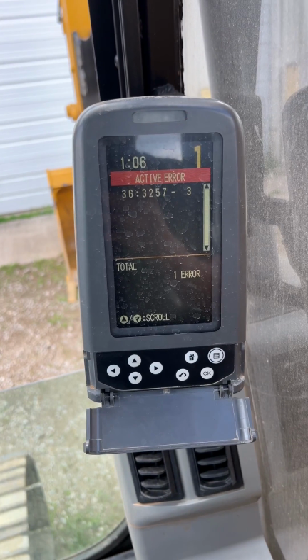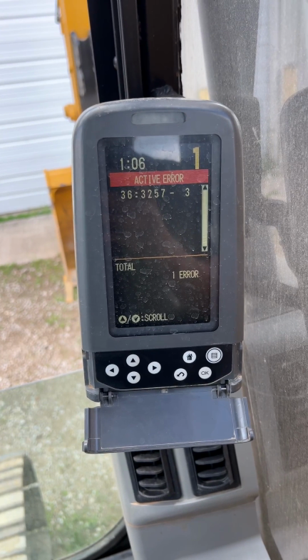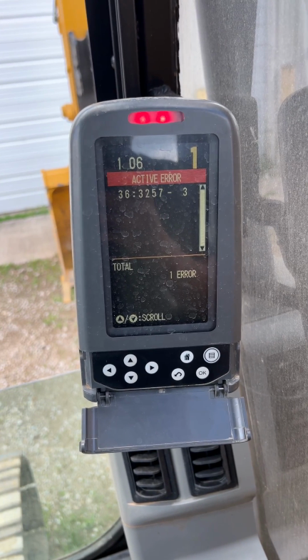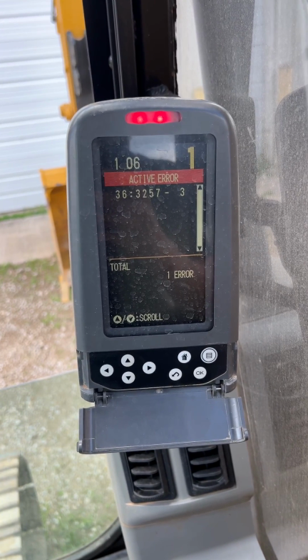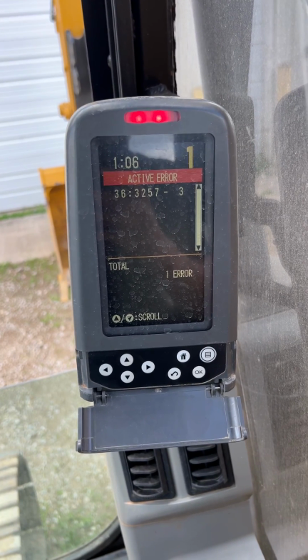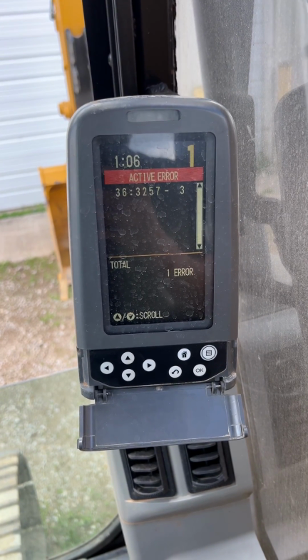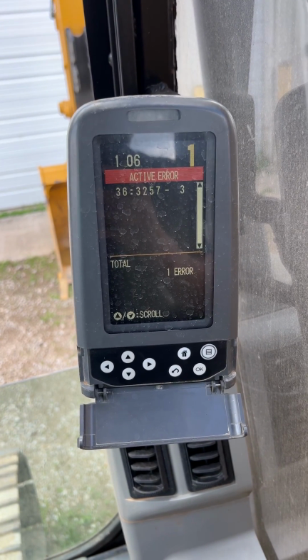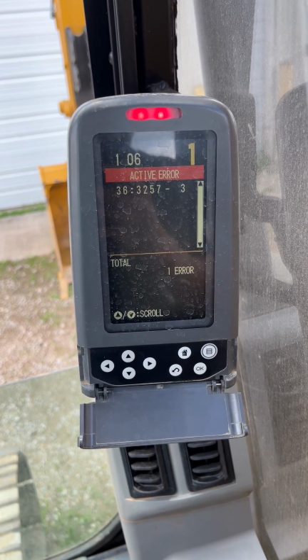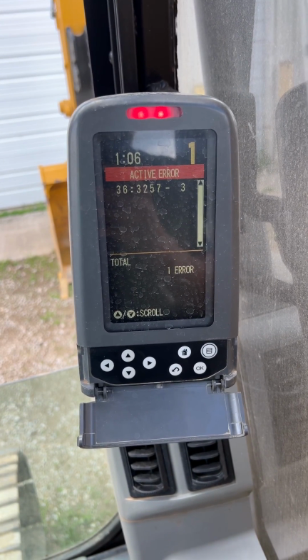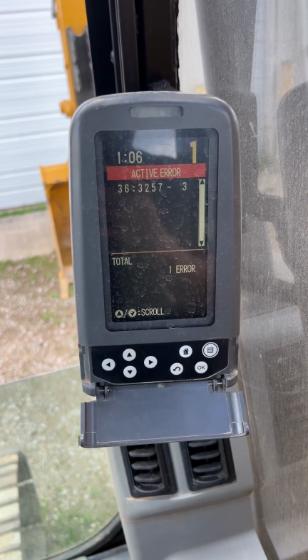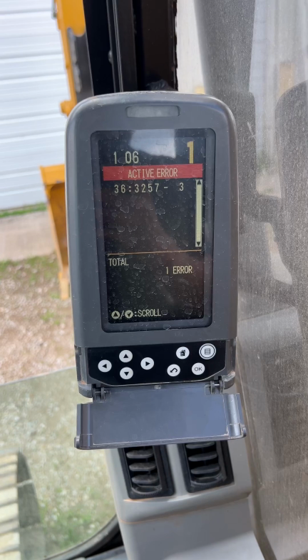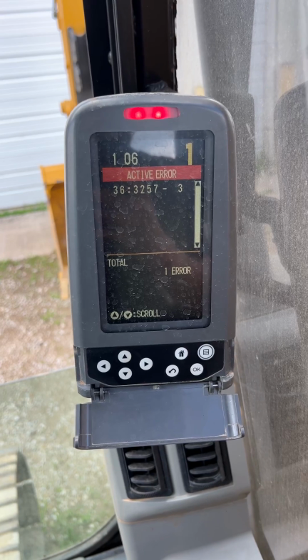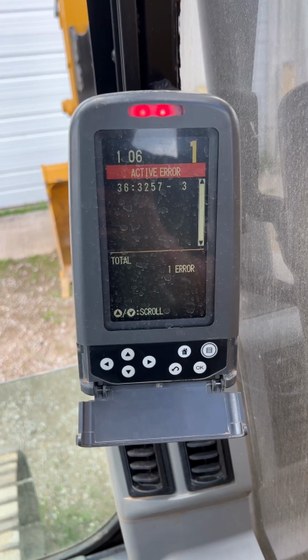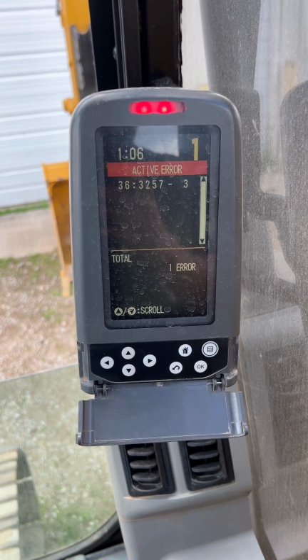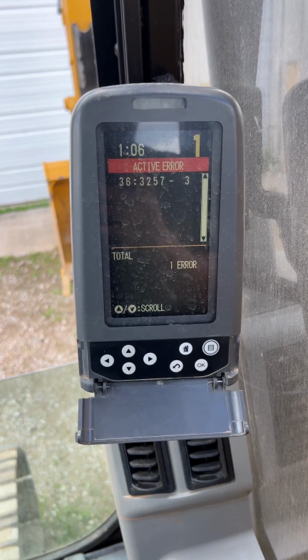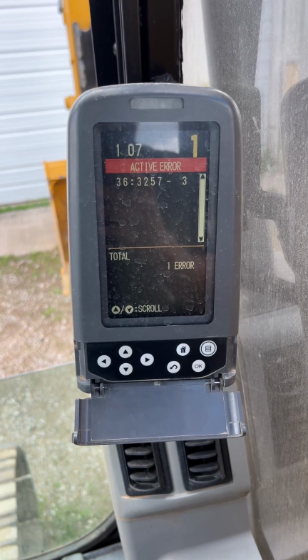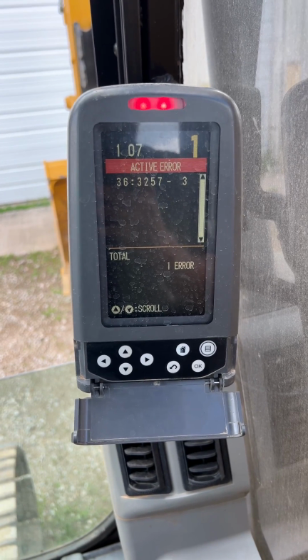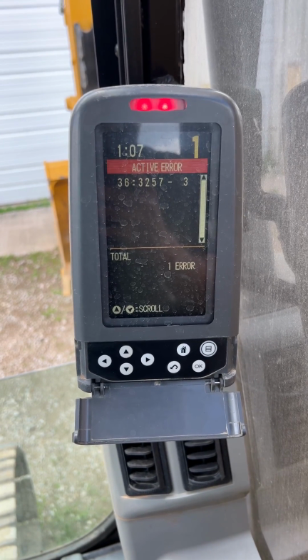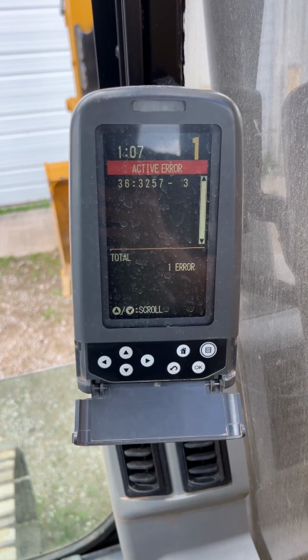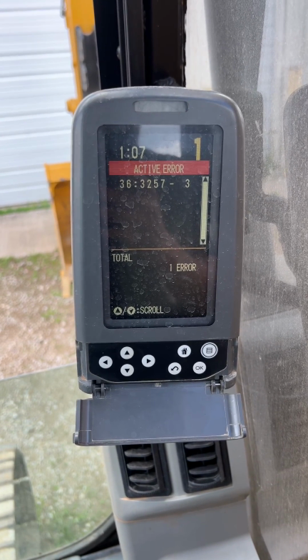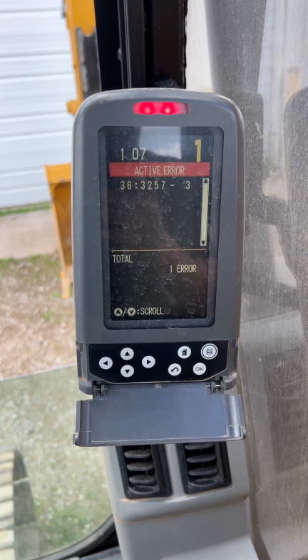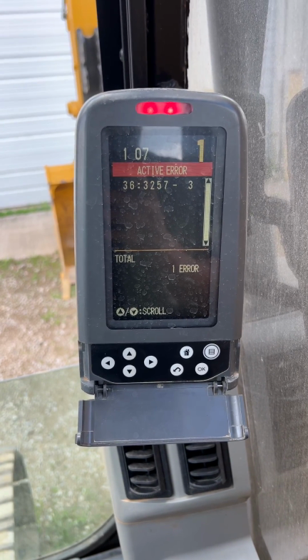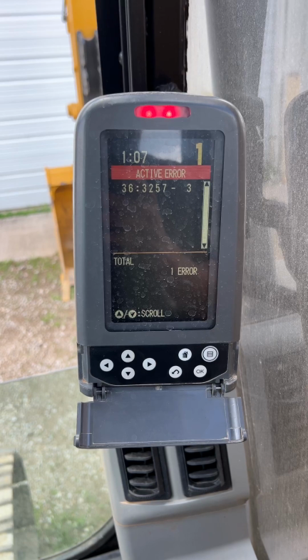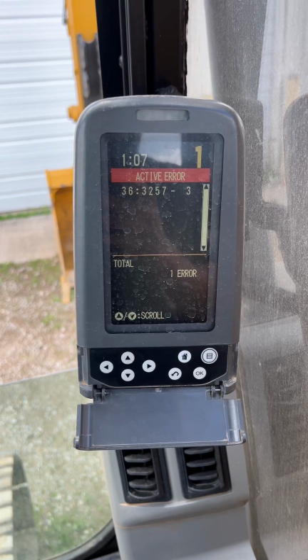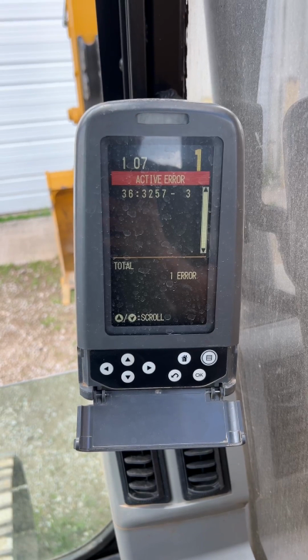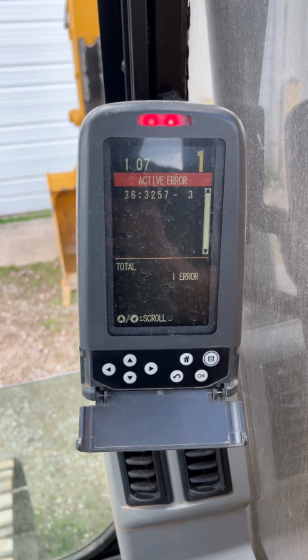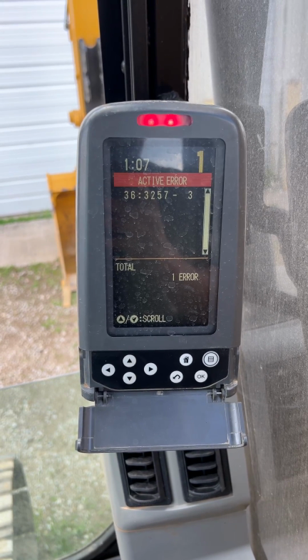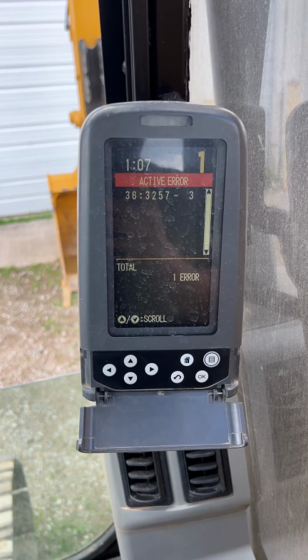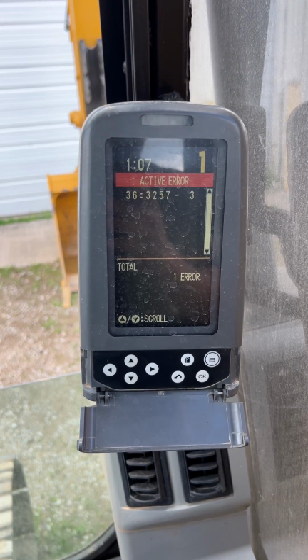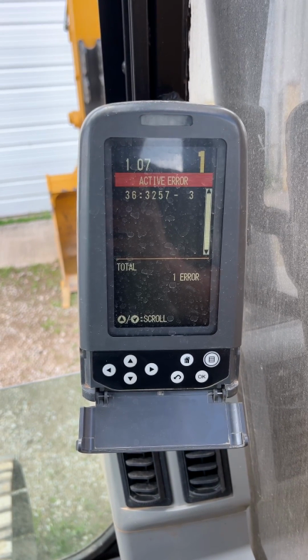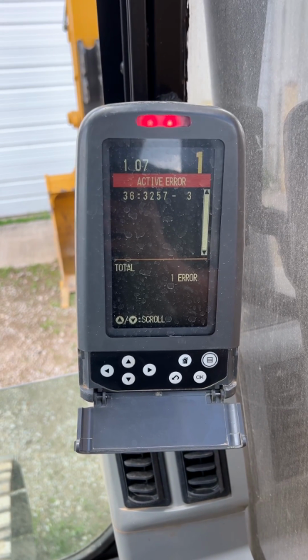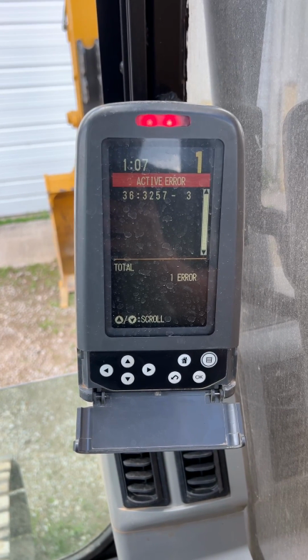We got a CAT excavator, it's a 314 DLCR, it's like a 2011. Fault code 3257-3 — that fault code is for the intake air heater relay above normal operating range.